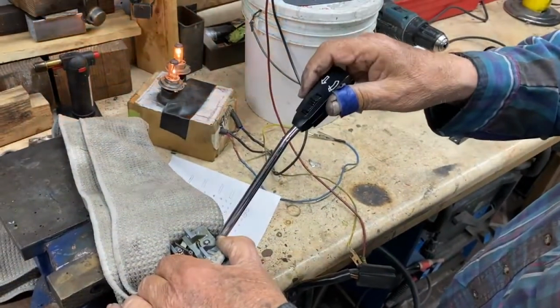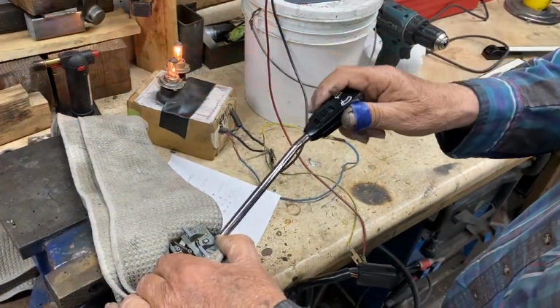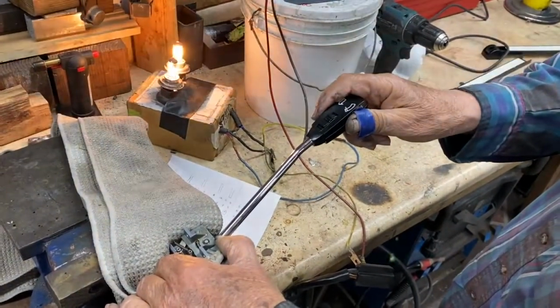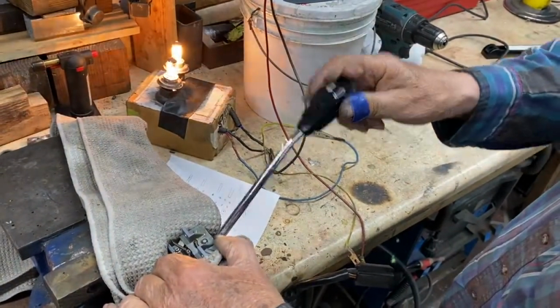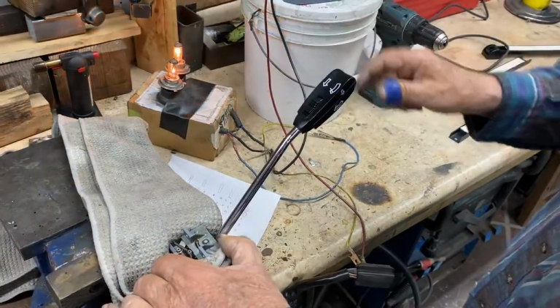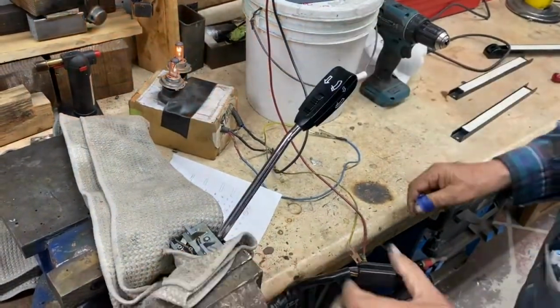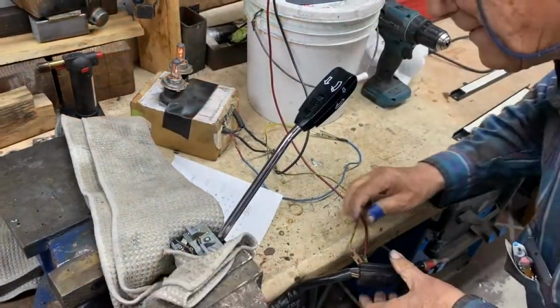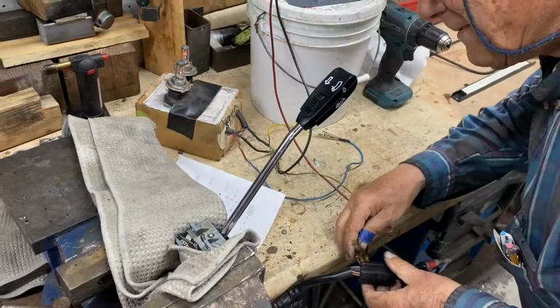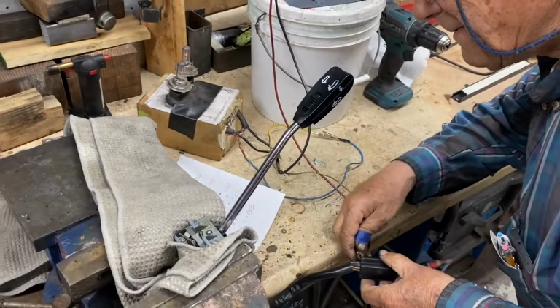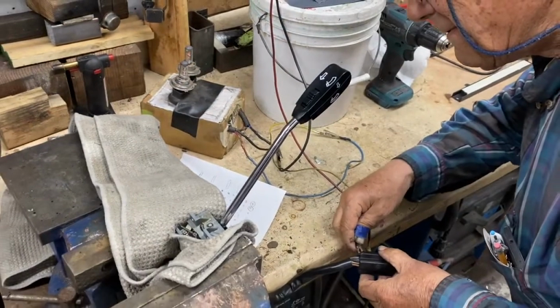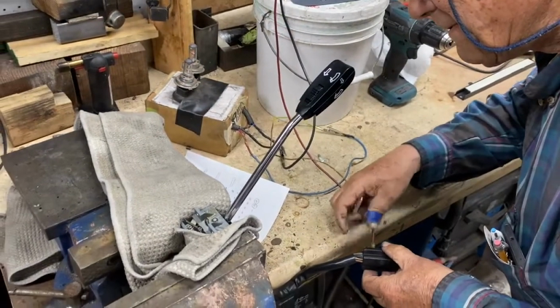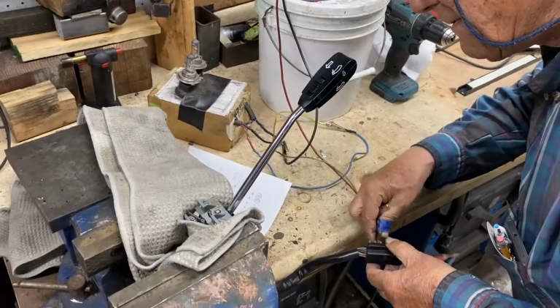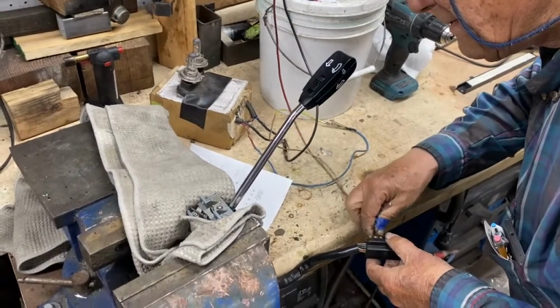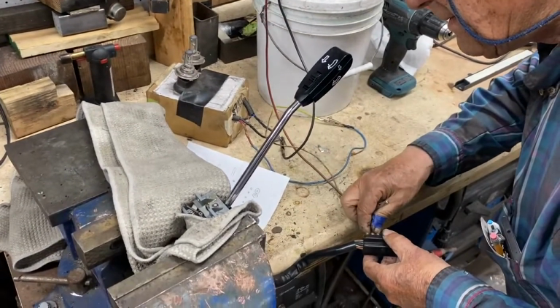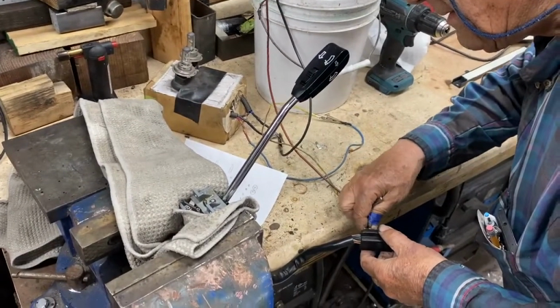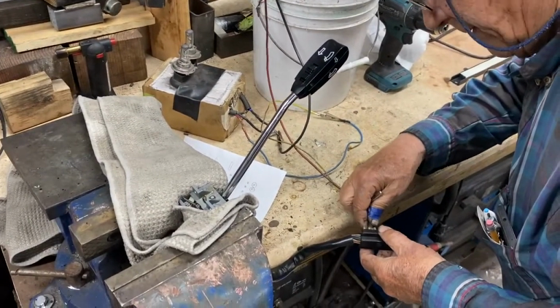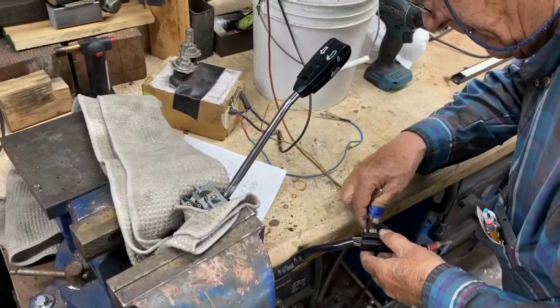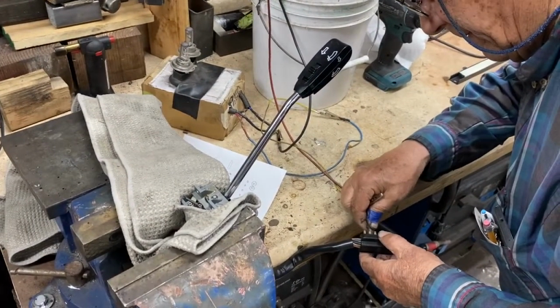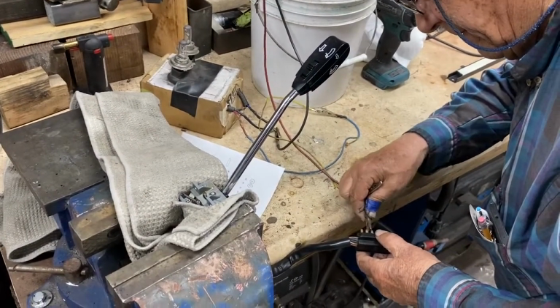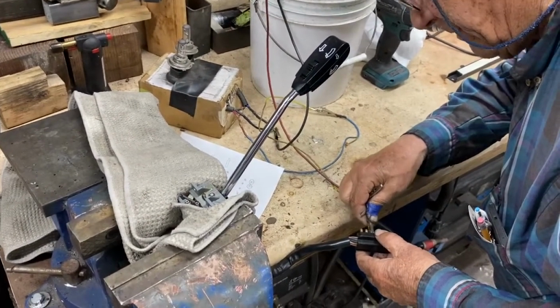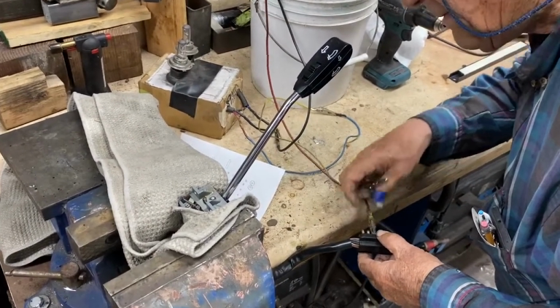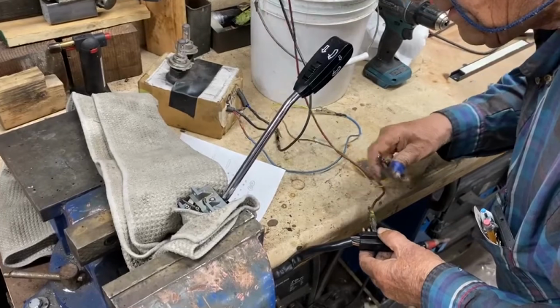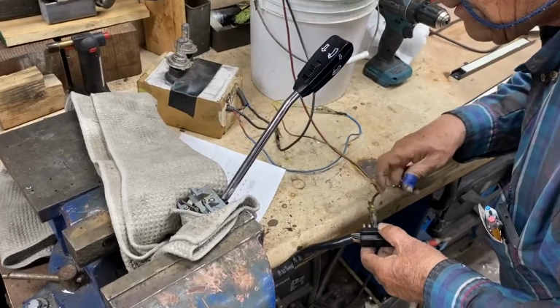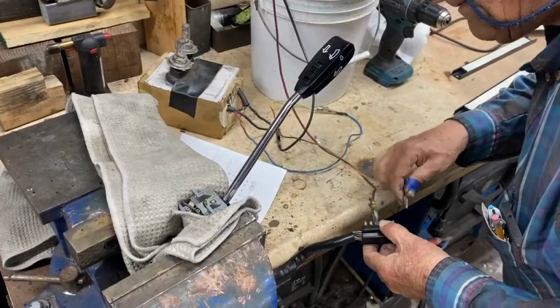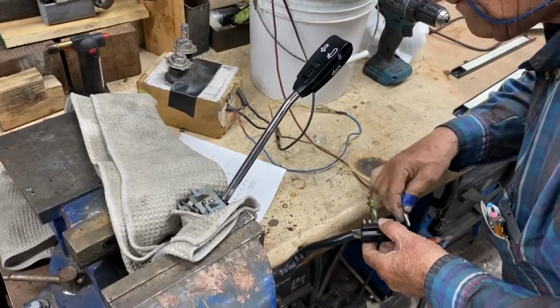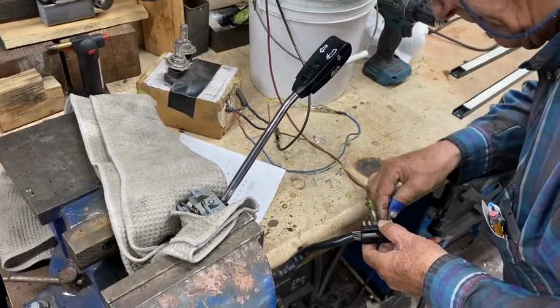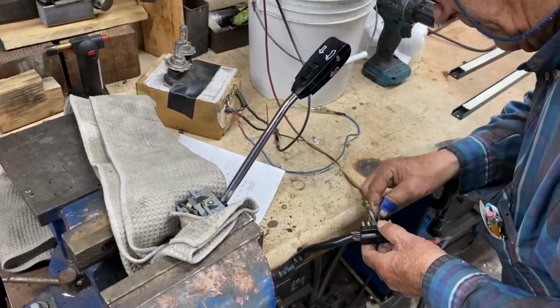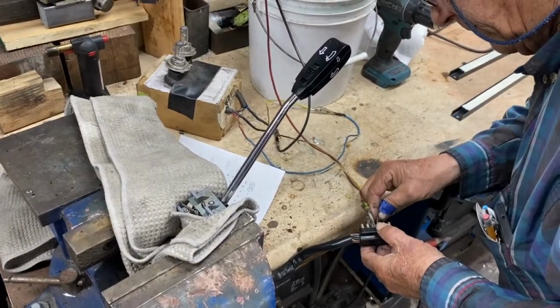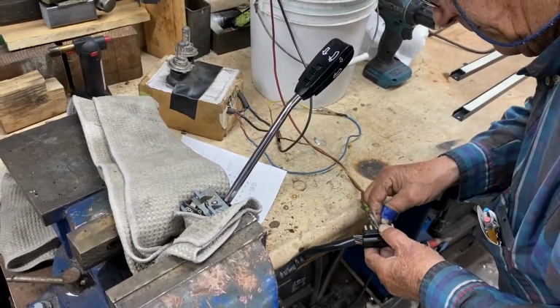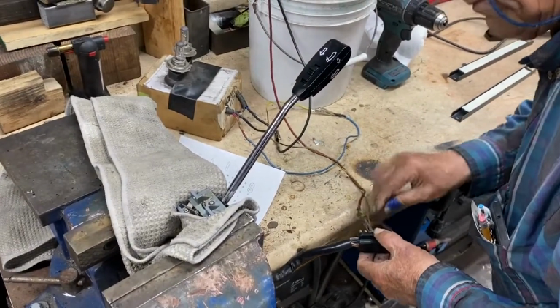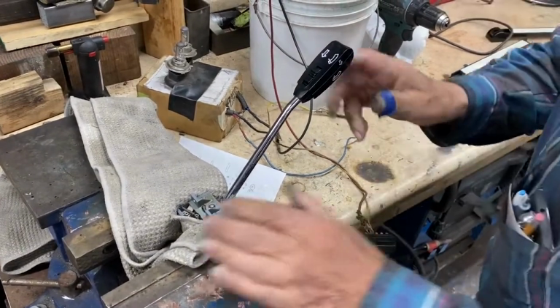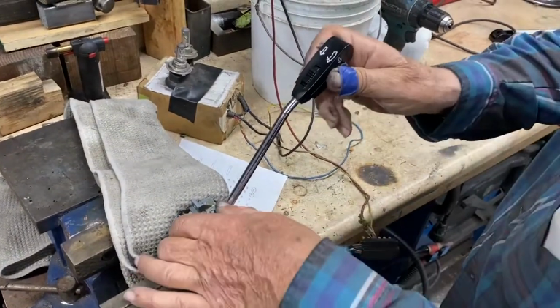This is not likely ever going to see a 9-amp load, but the engineering test is five times more than it would ever see, just to verify the integrity of the contacts.